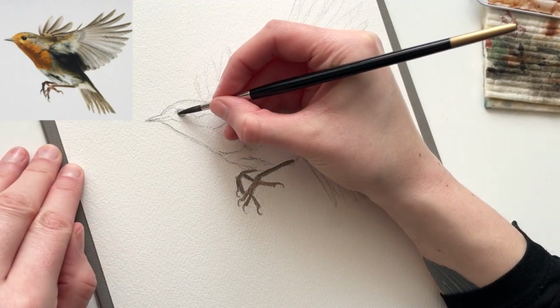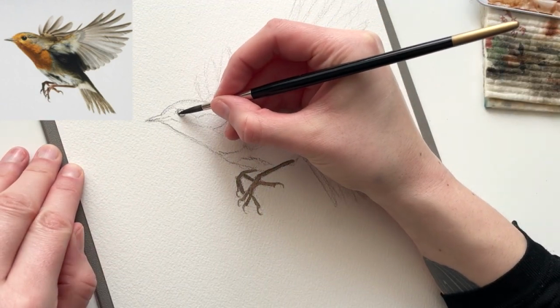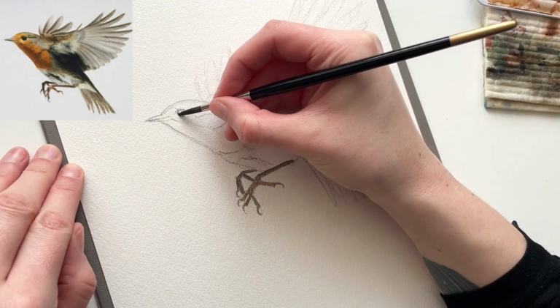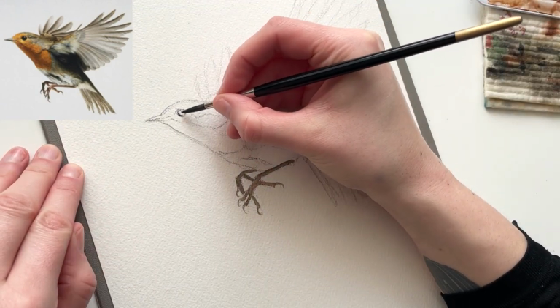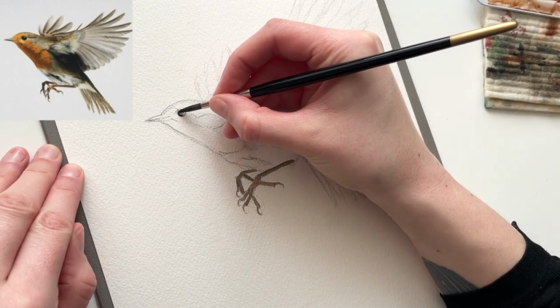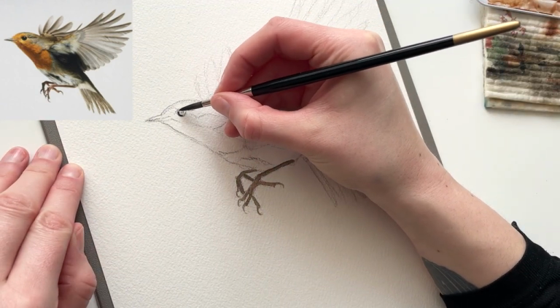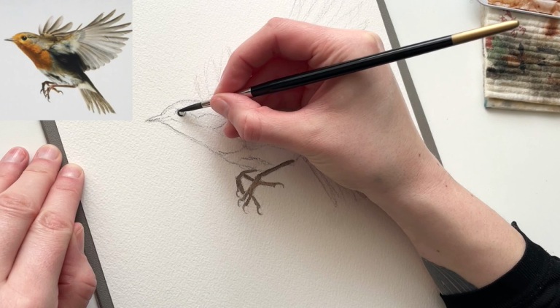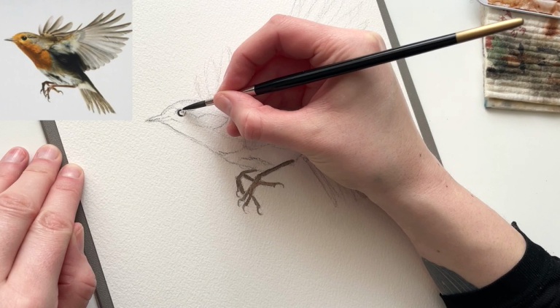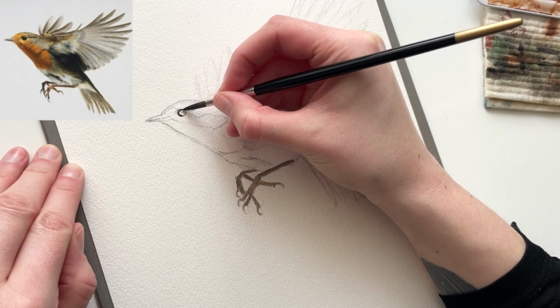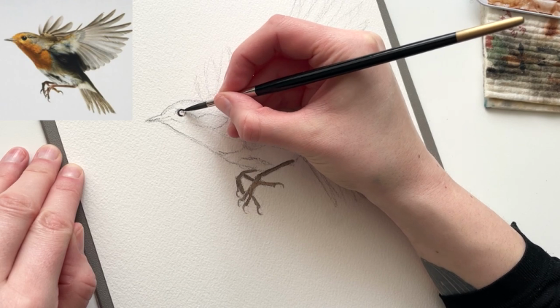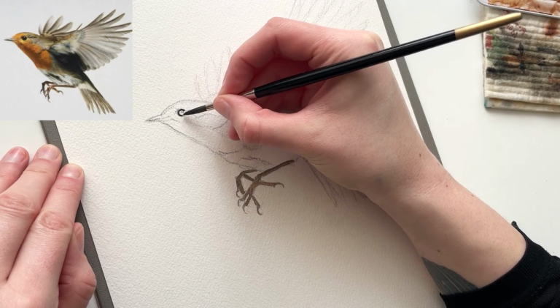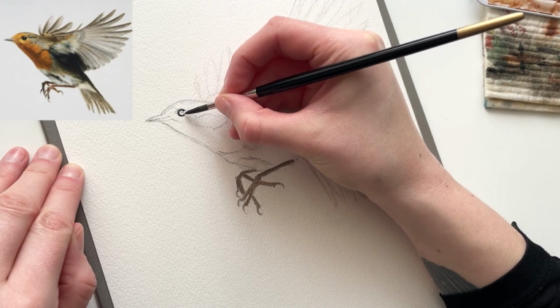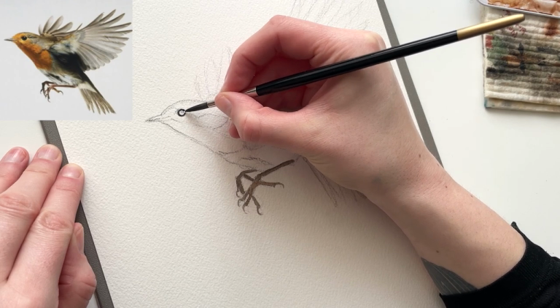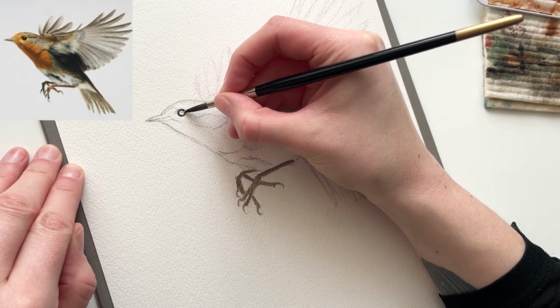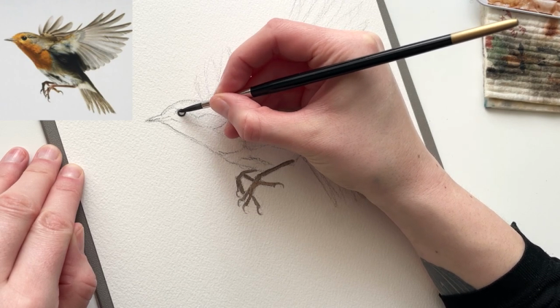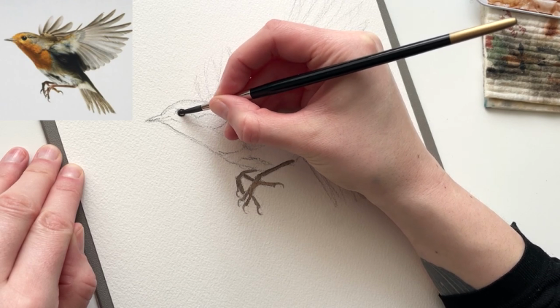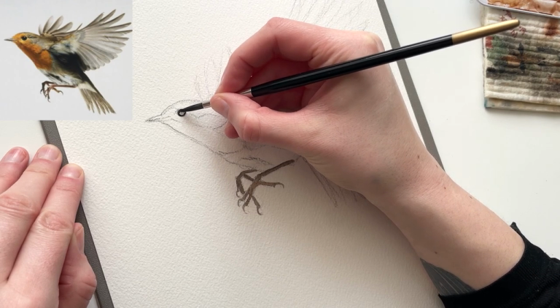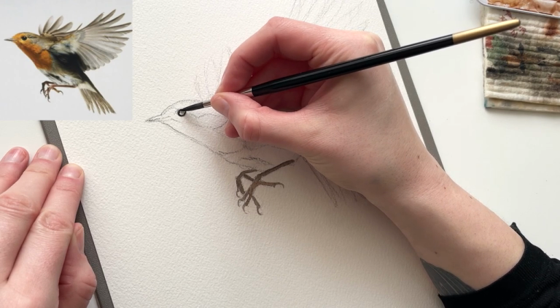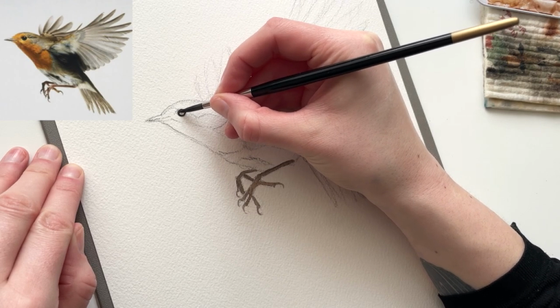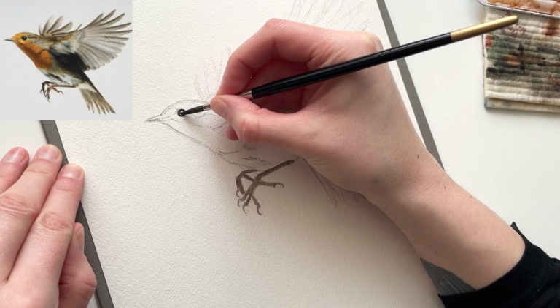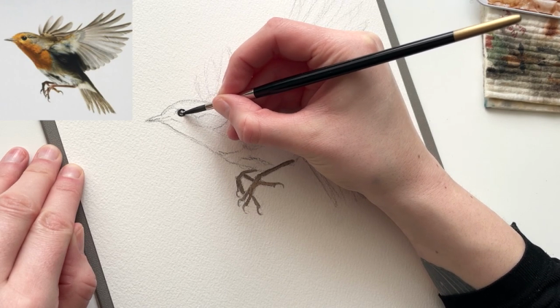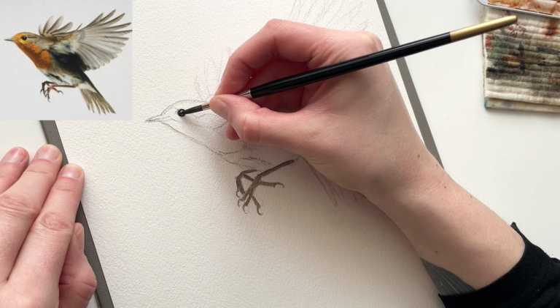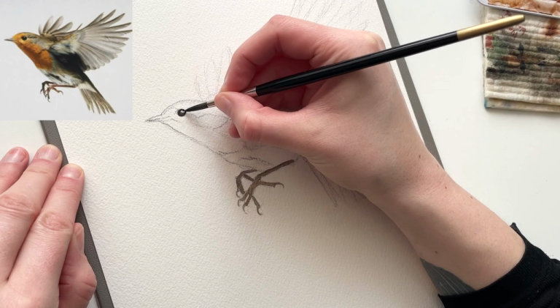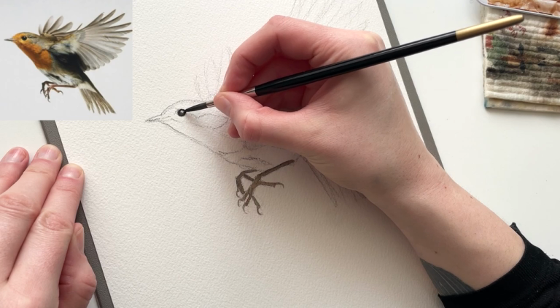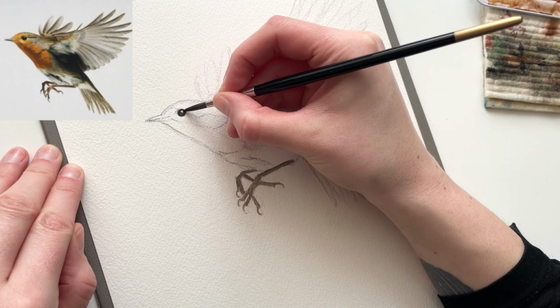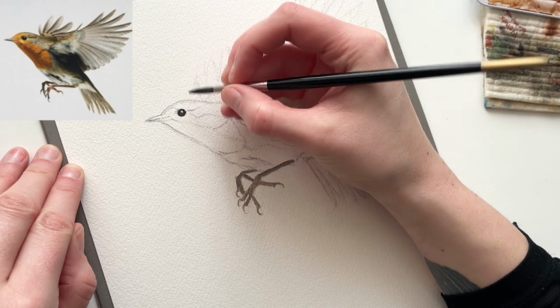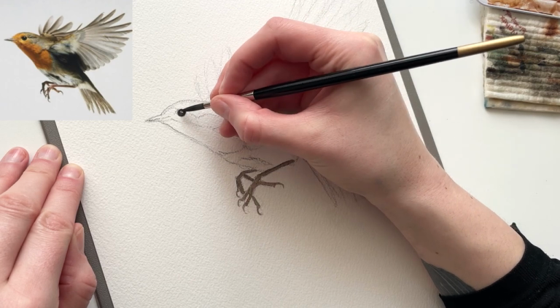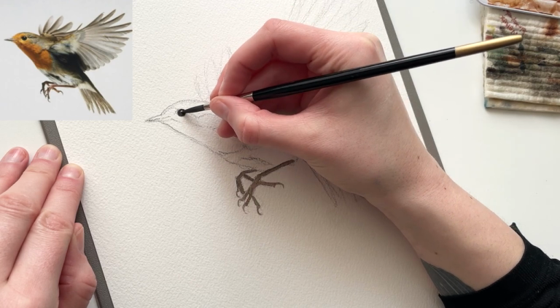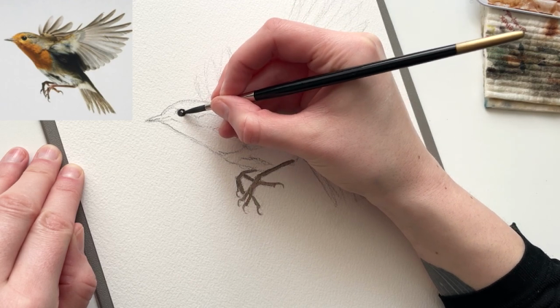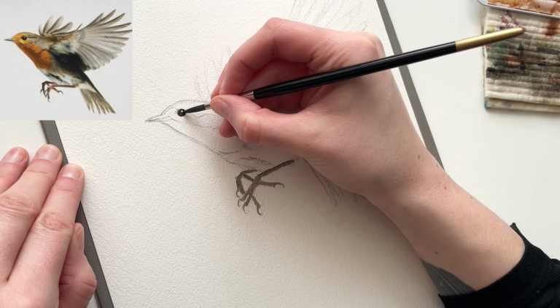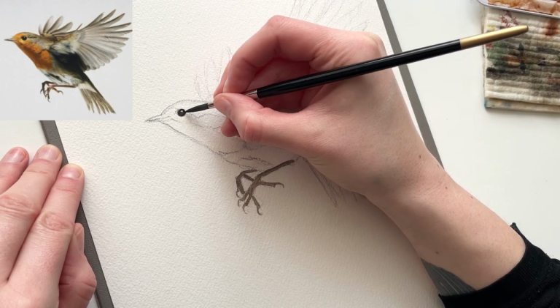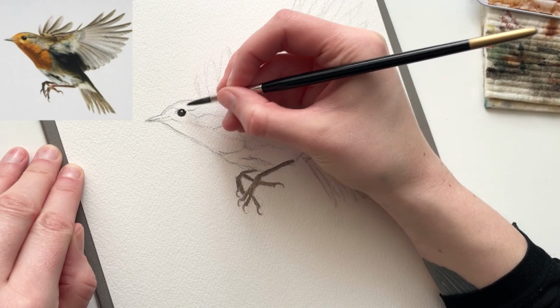After the feet, I block in the eye, another detail that's important to get right. I always leave a little highlight on the upper part of the eyeball, since that's where the light usually hits.